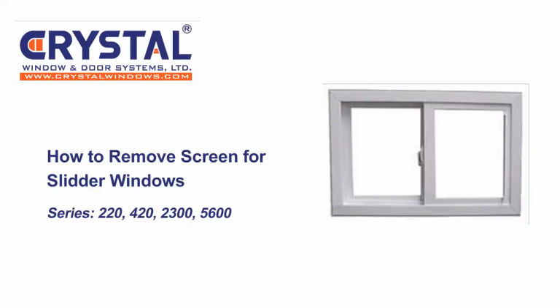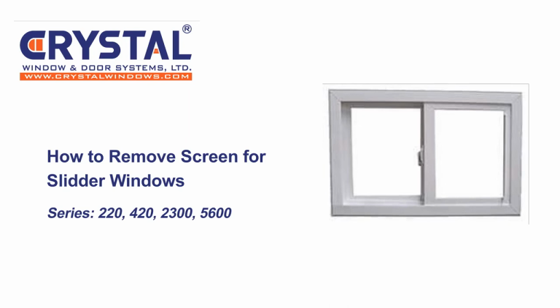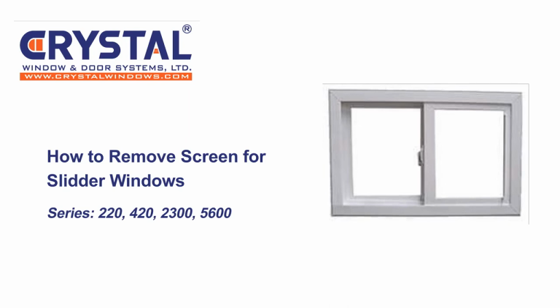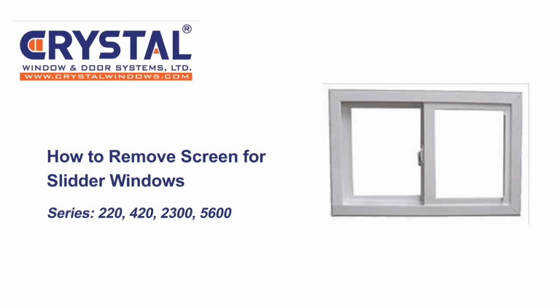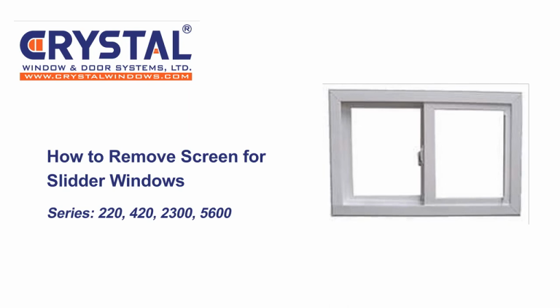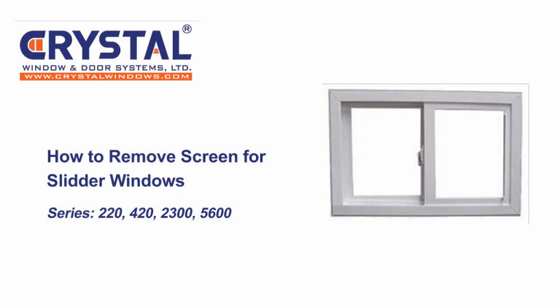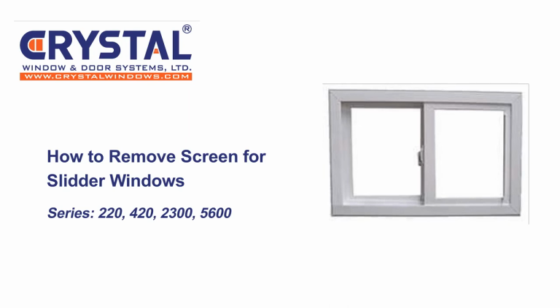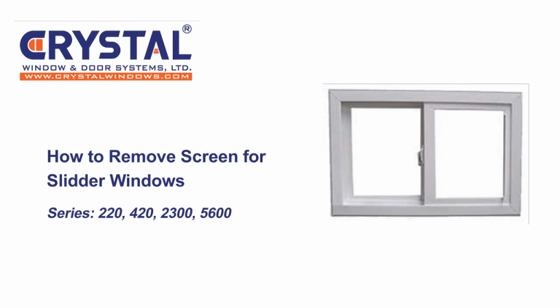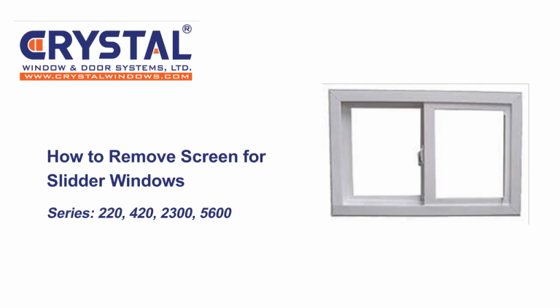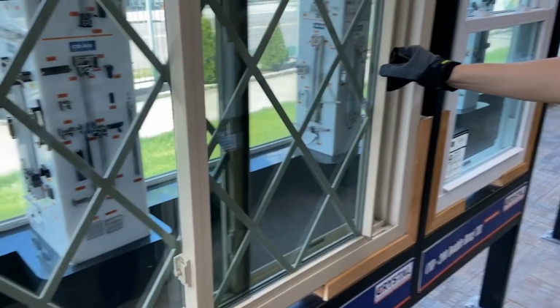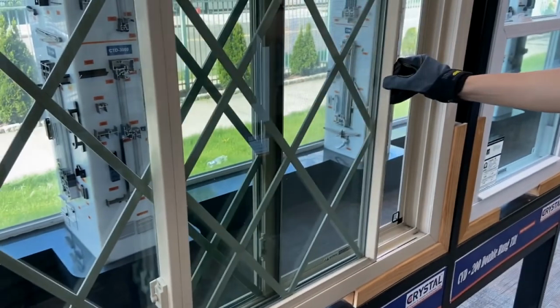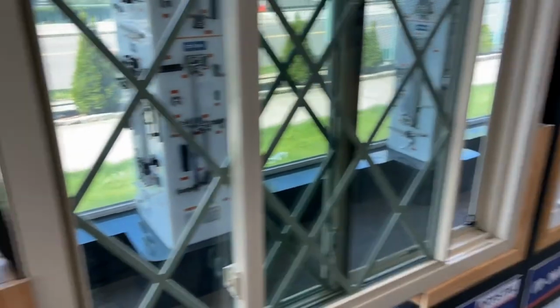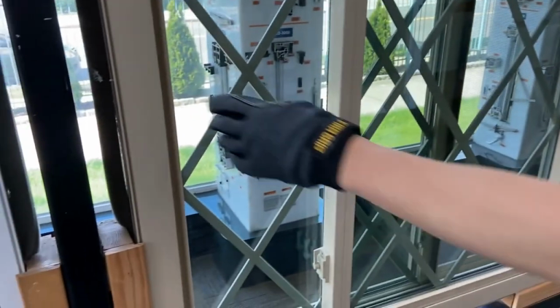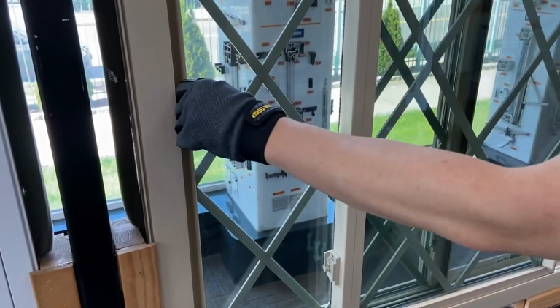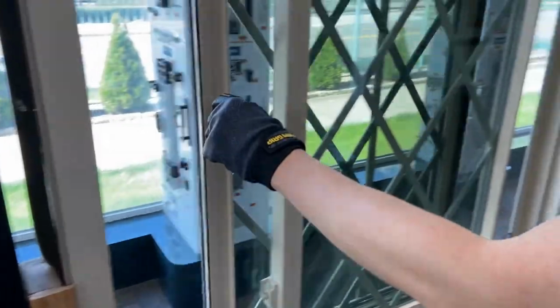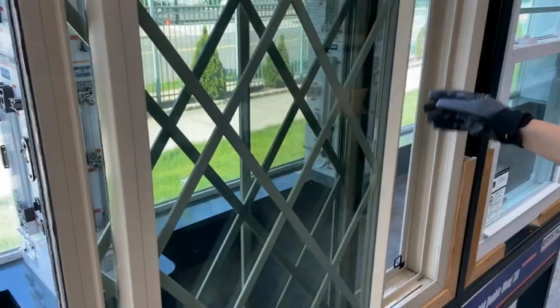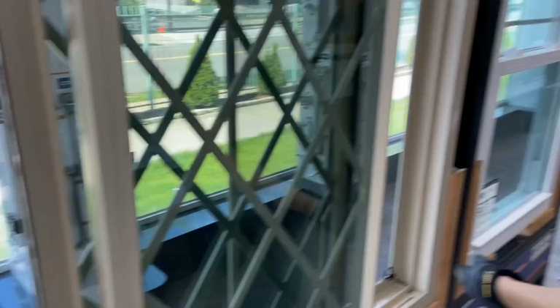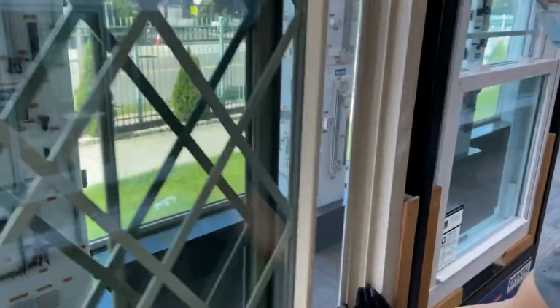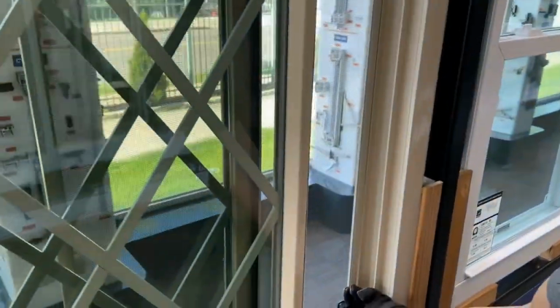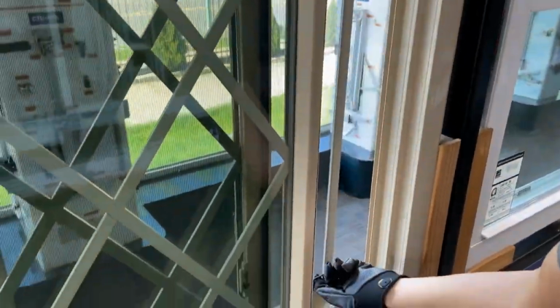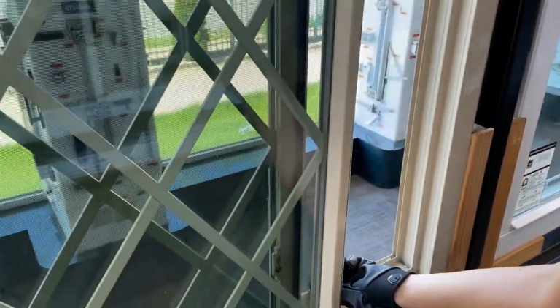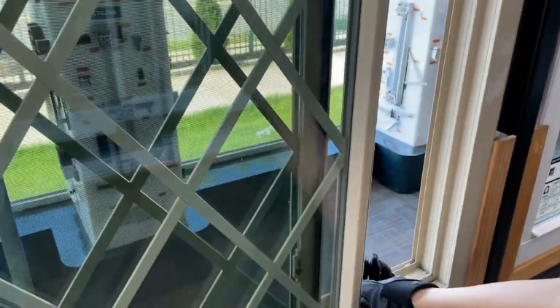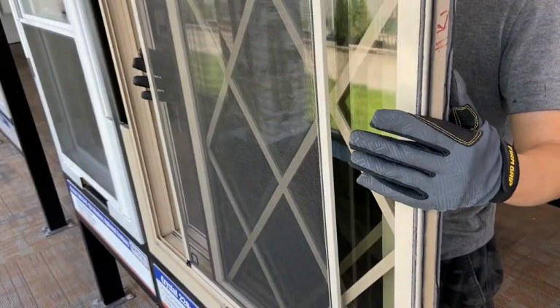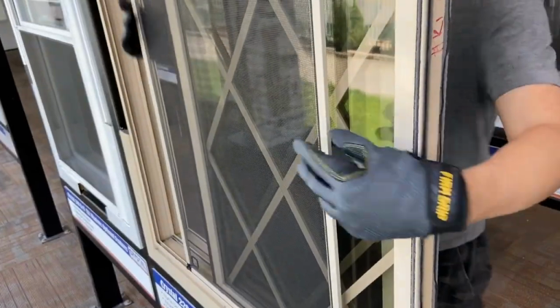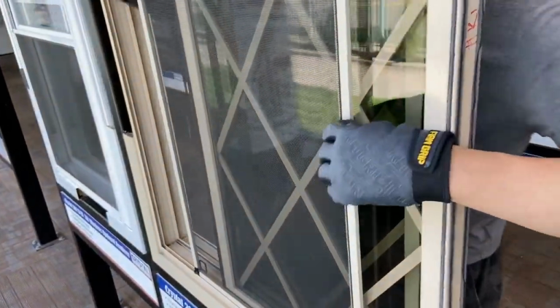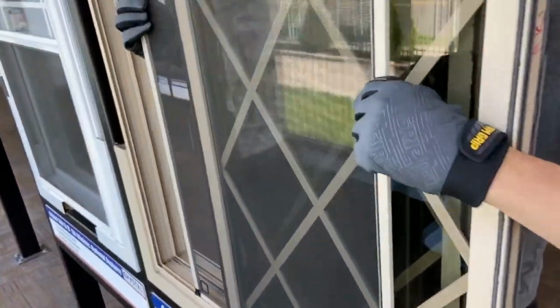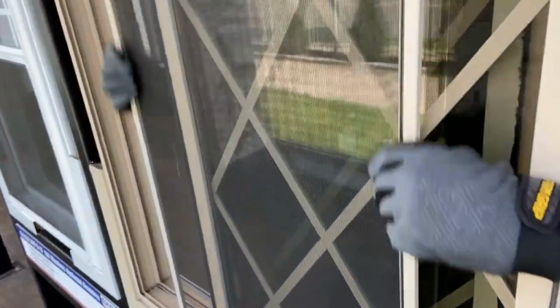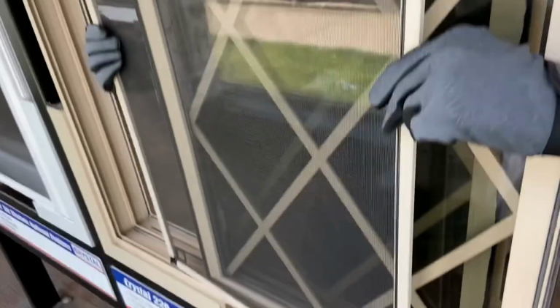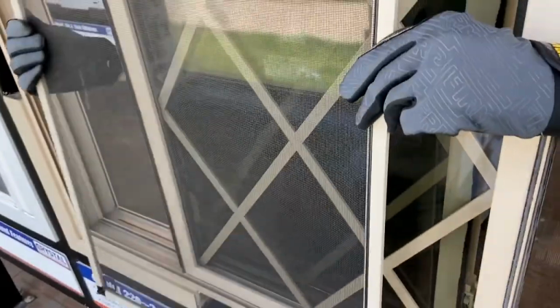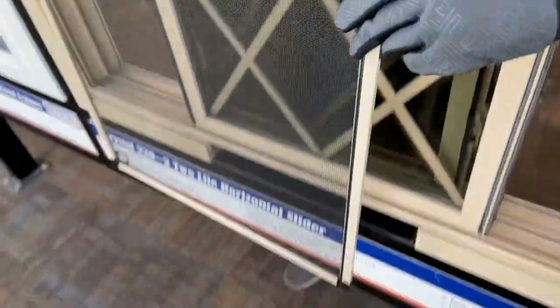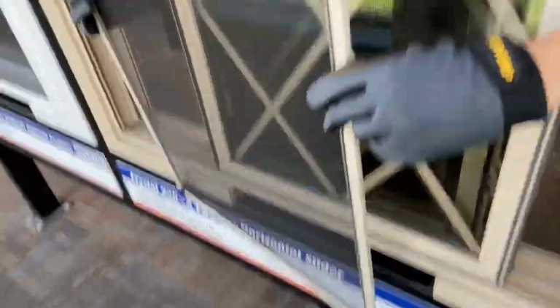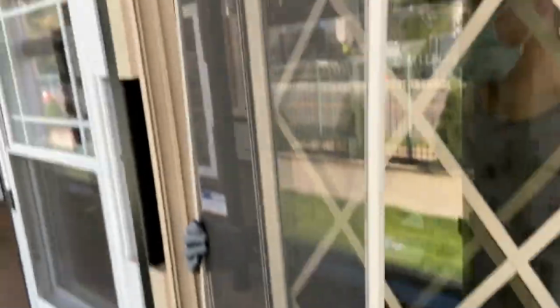How to remove screens for slider windows. Move both sashes towards the middle of the window and then slide the screen towards the middle. Lift the screen upwards and push out to free the bottom and your screen should be free.